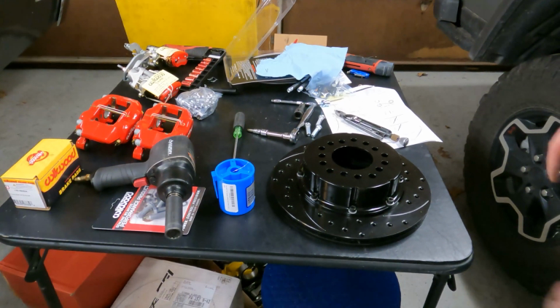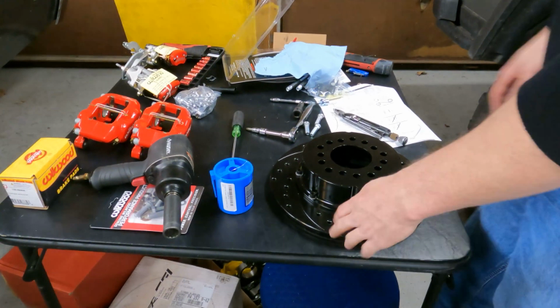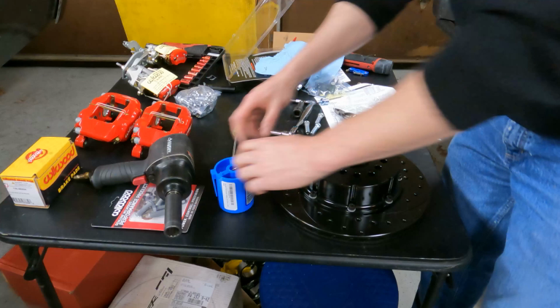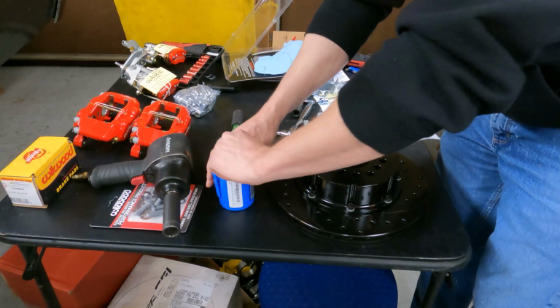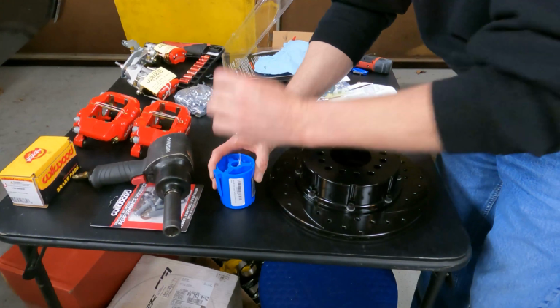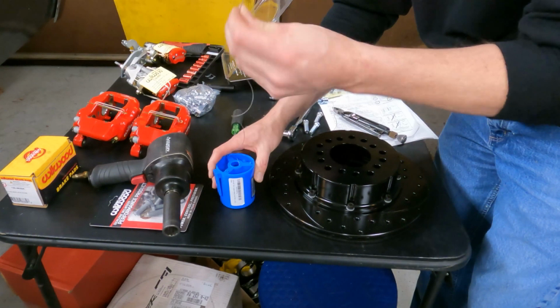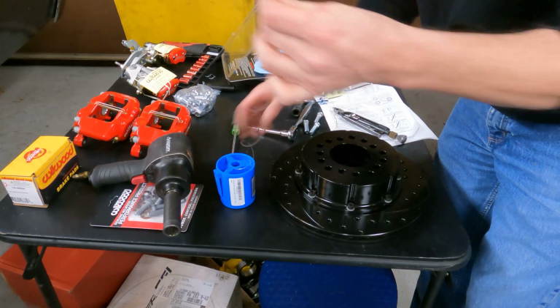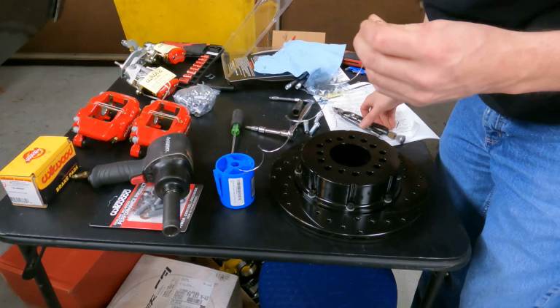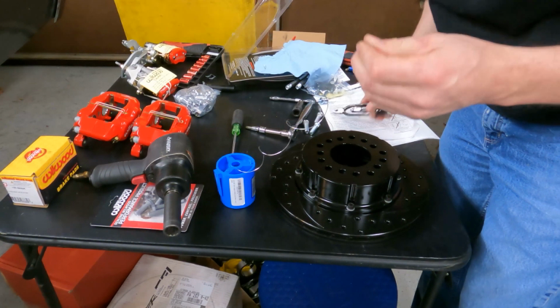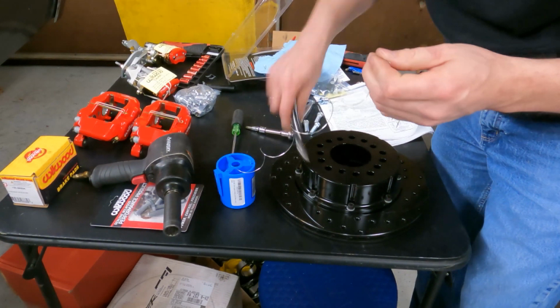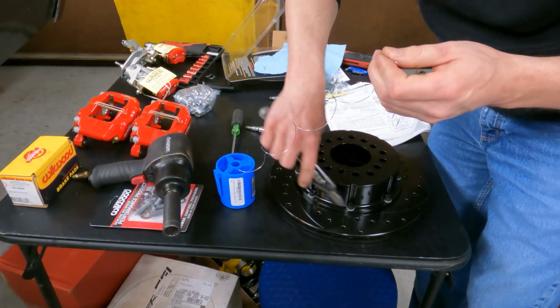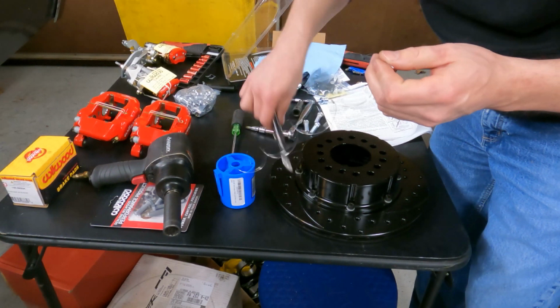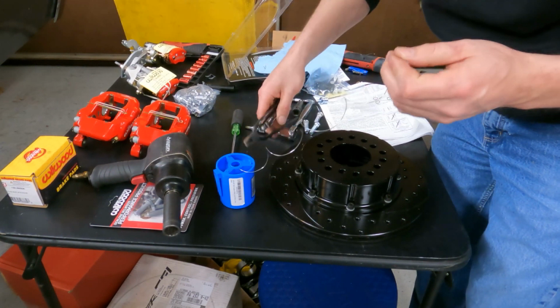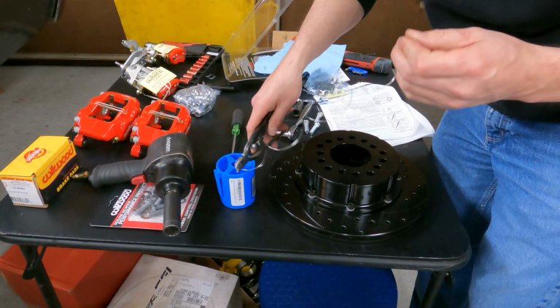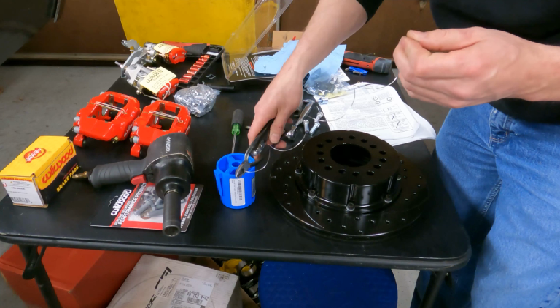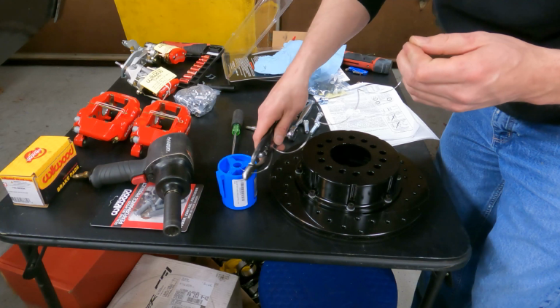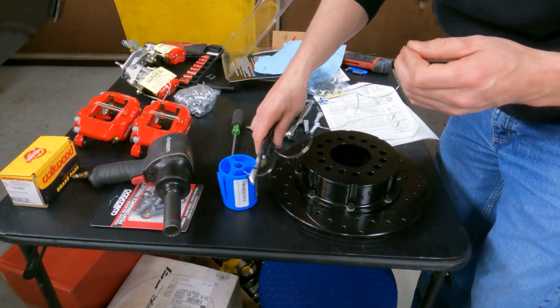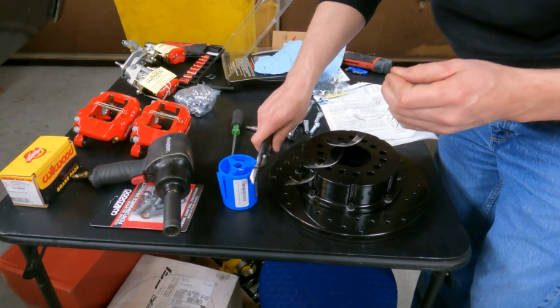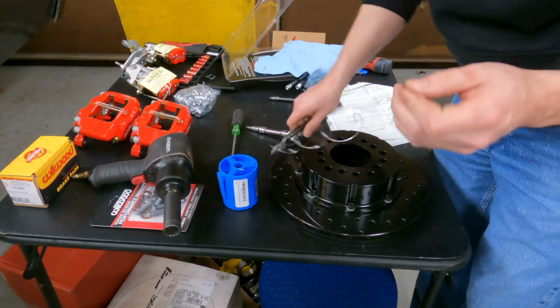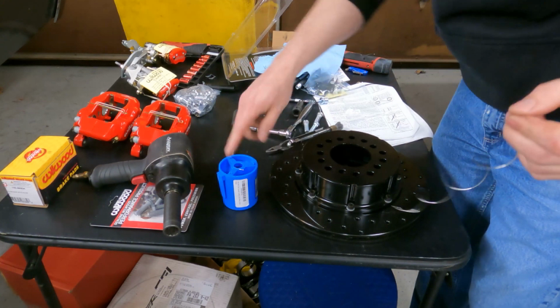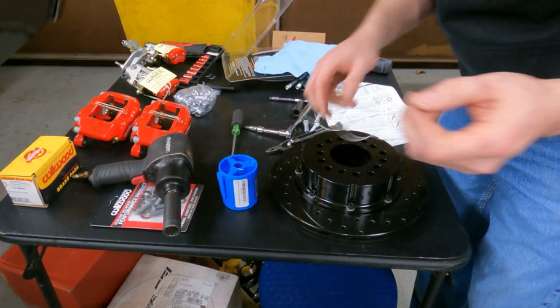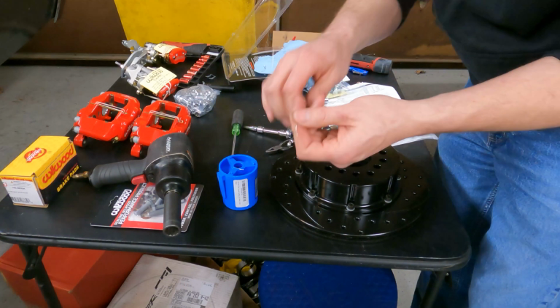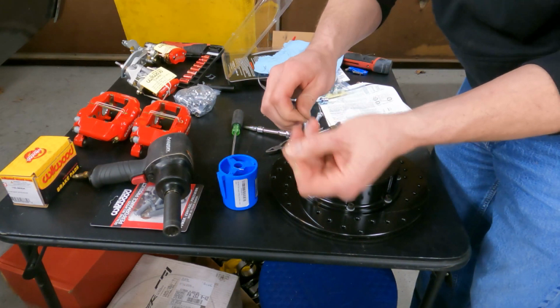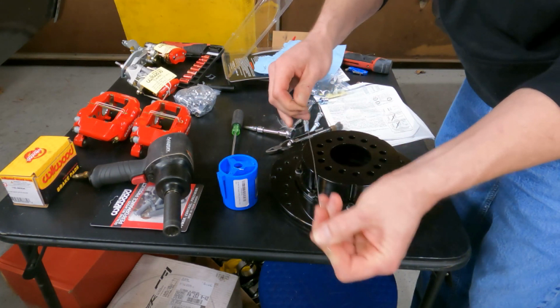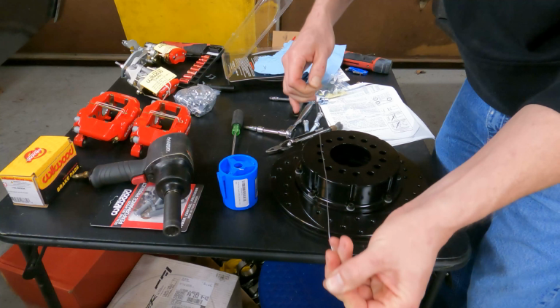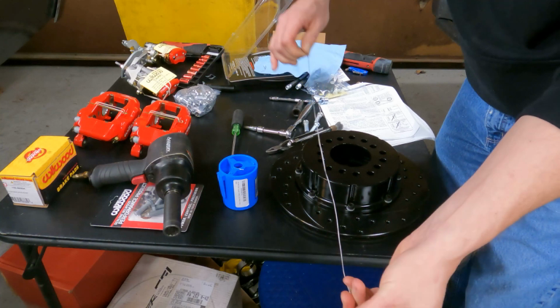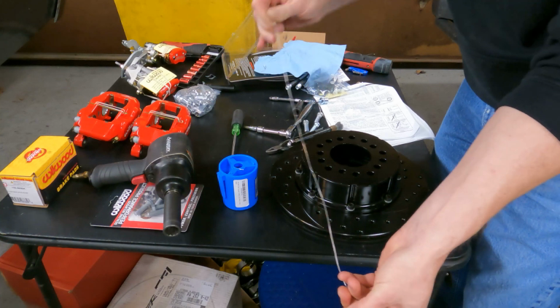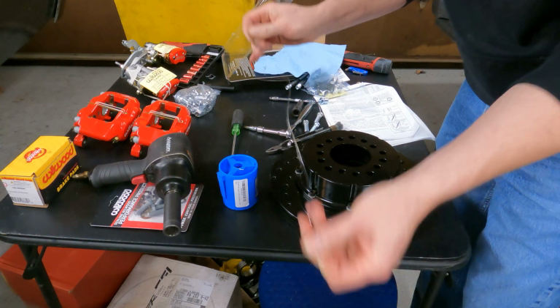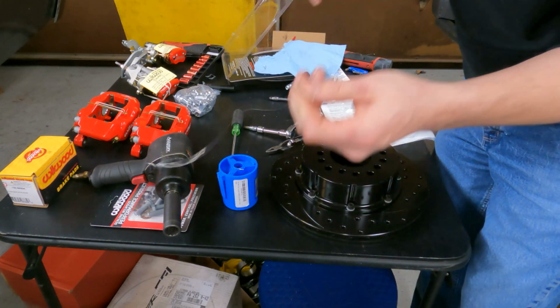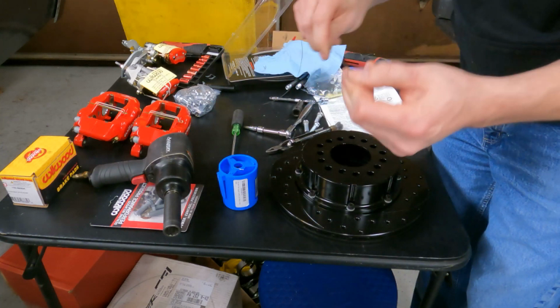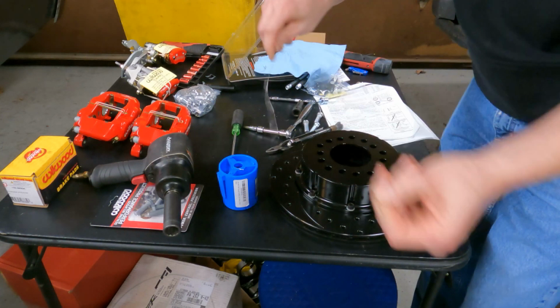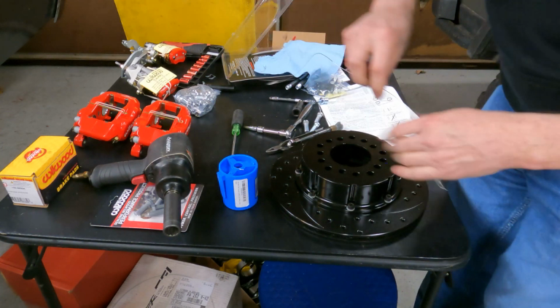First things first, we're going to pull out a significant amount of safety wire to make sure we can get from our first bolt to our second bolt. We'll trim it off long enough to make sure it doesn't pop back in there, and then we're going to go ahead and straighten this out — get the curves out of it to make it easier to work with.